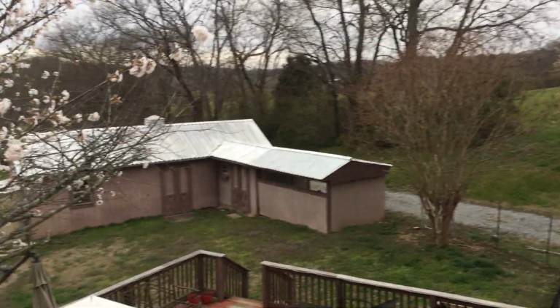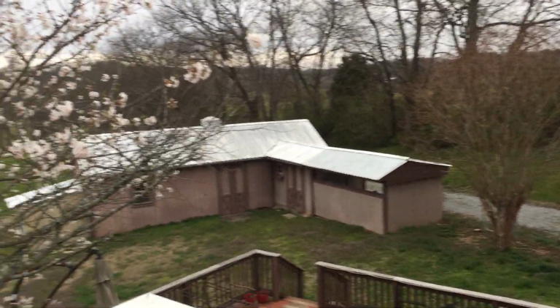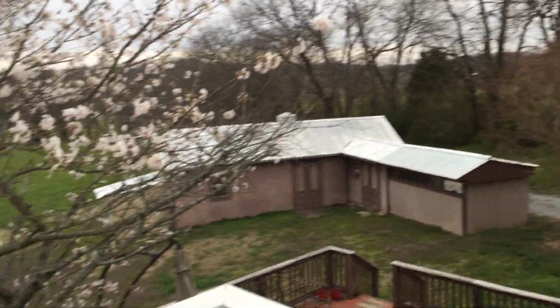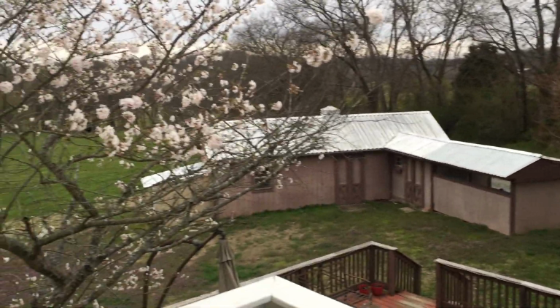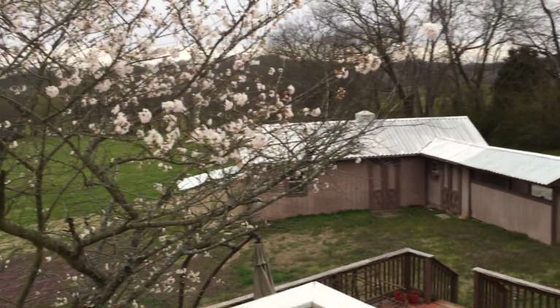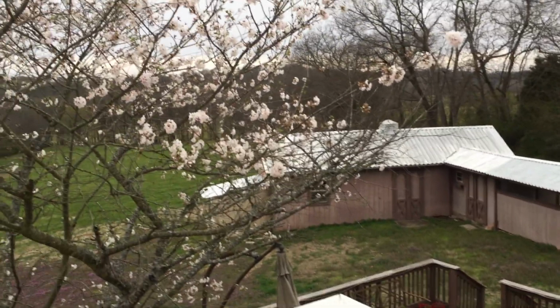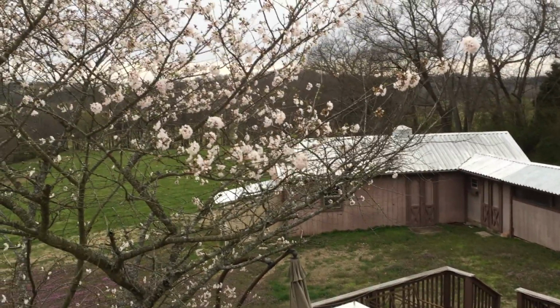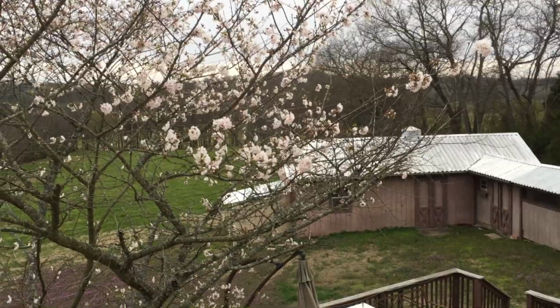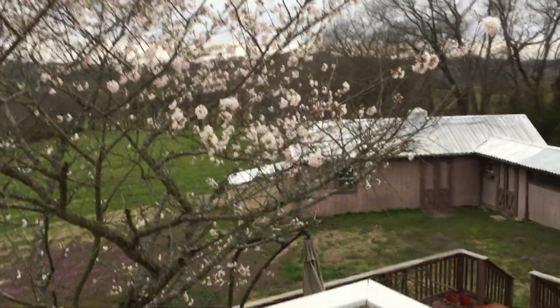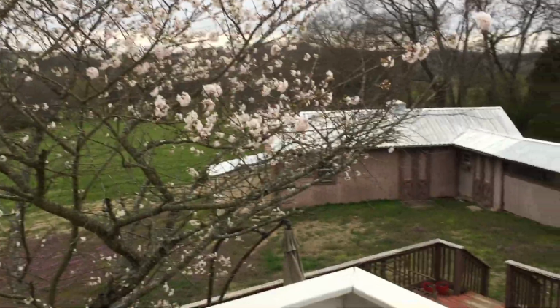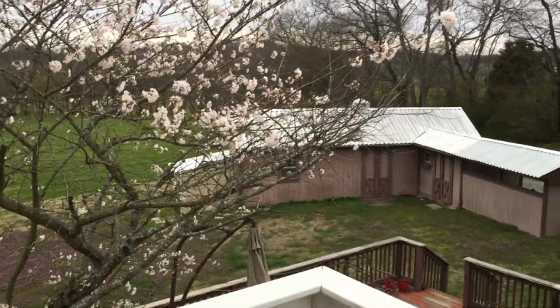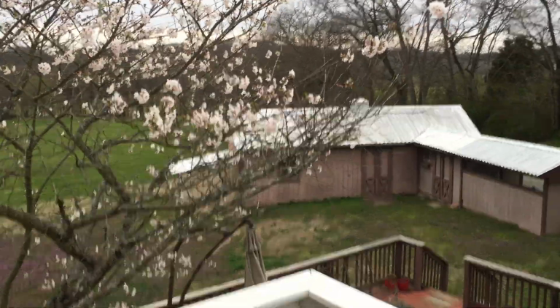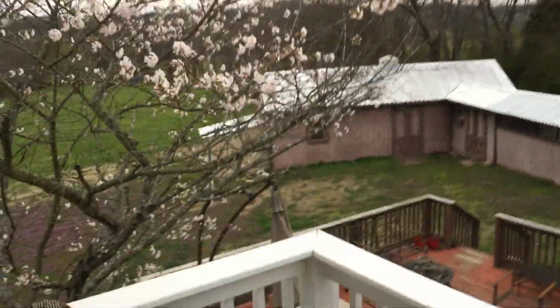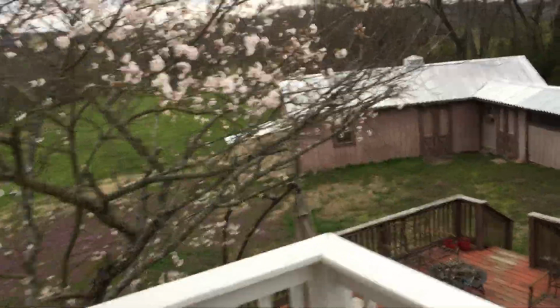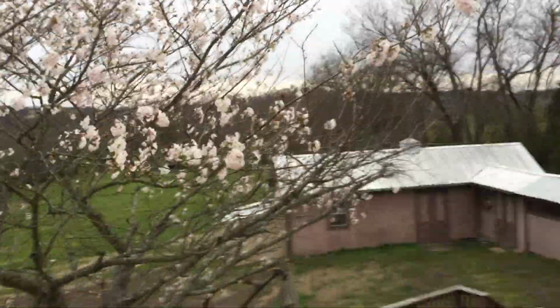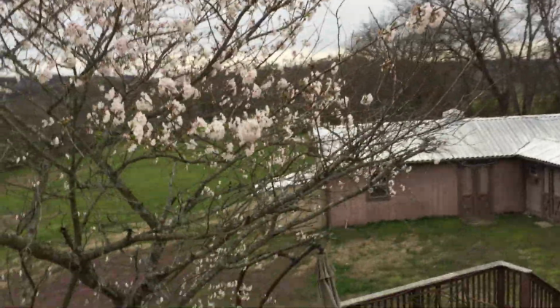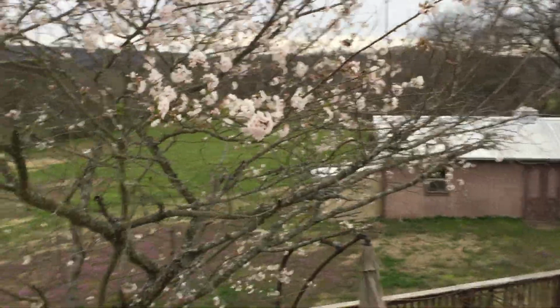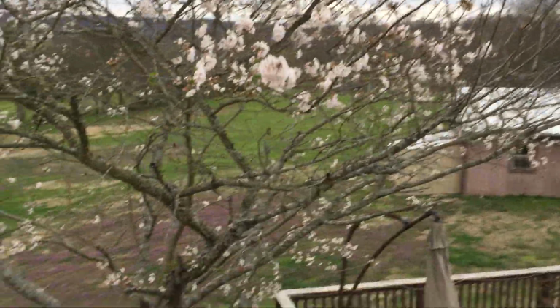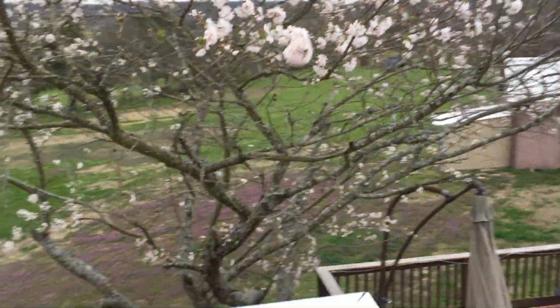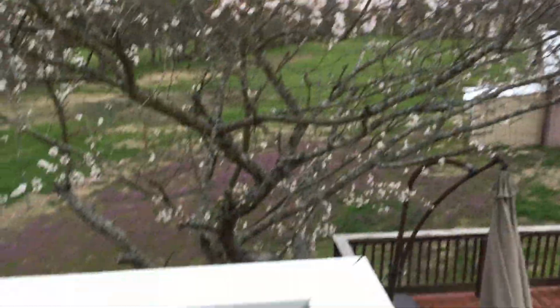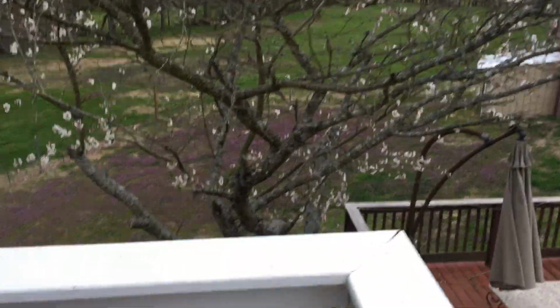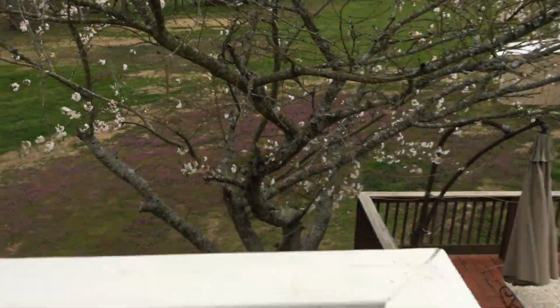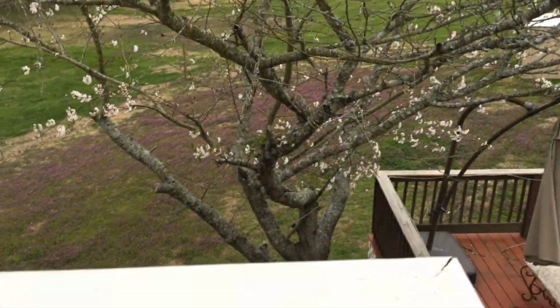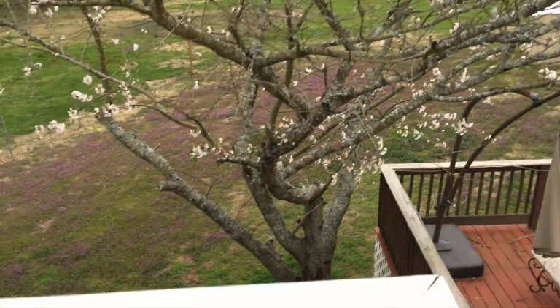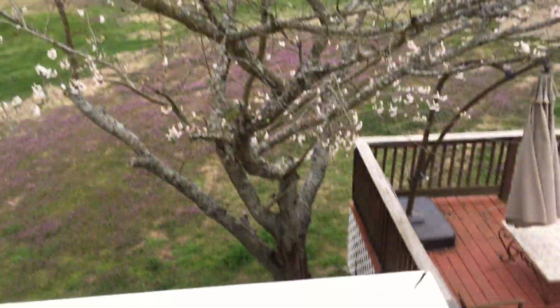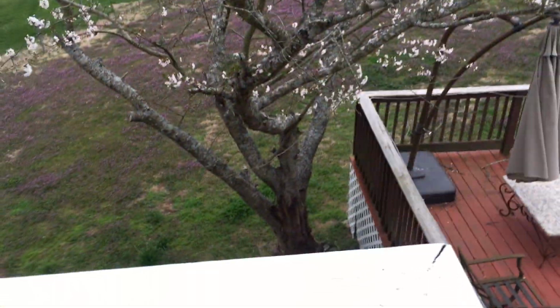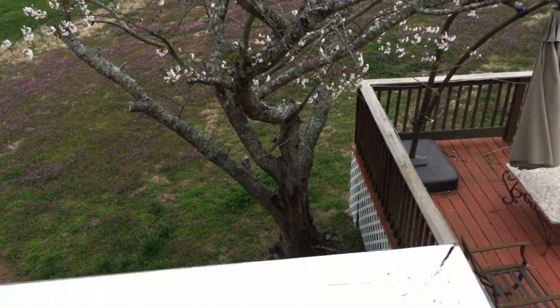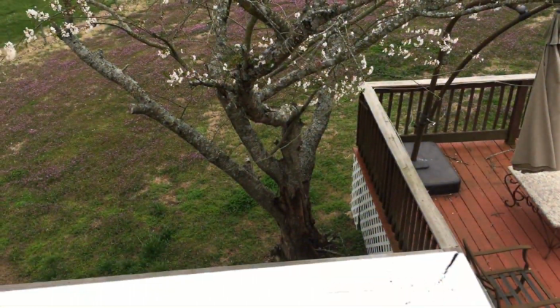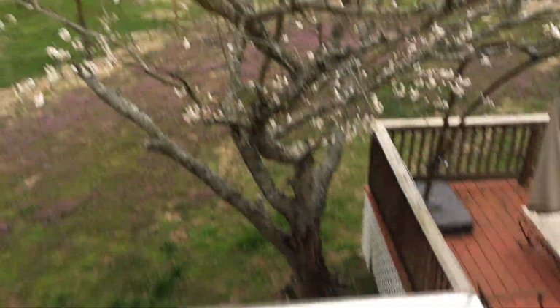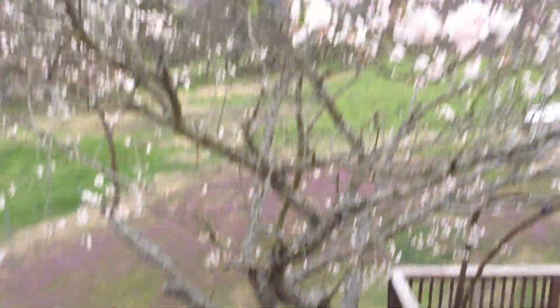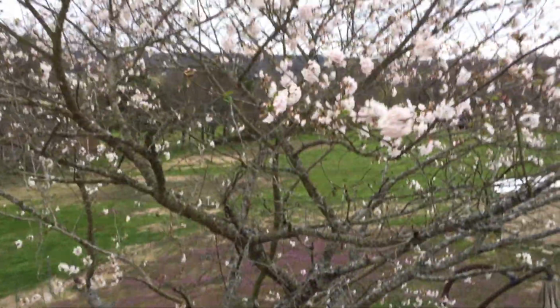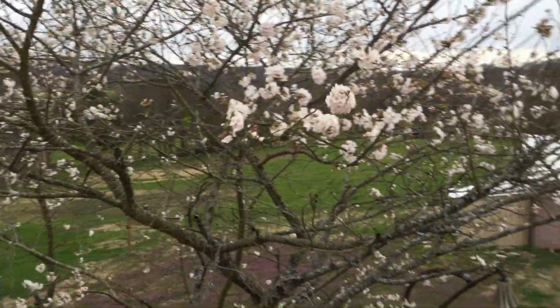Overcast. This little cherry tree is just blooming. Unfortunately, it's going to have to come down because it's rotted at the base. Sad.